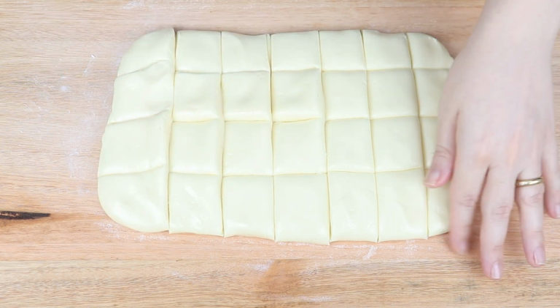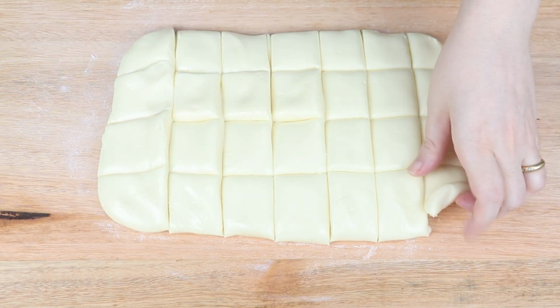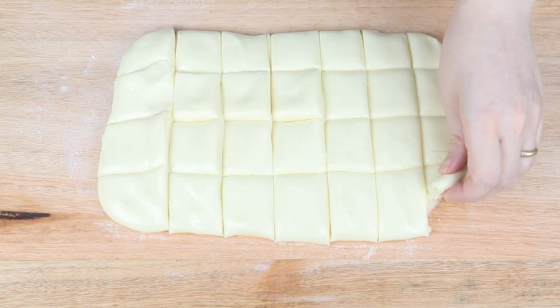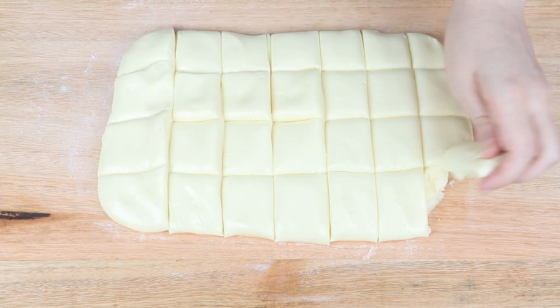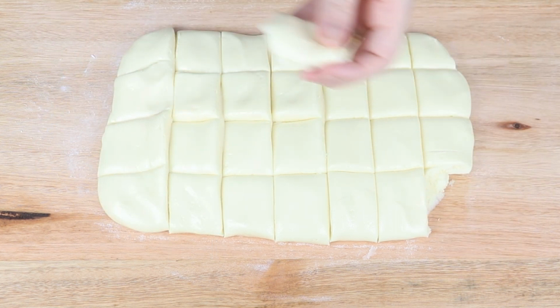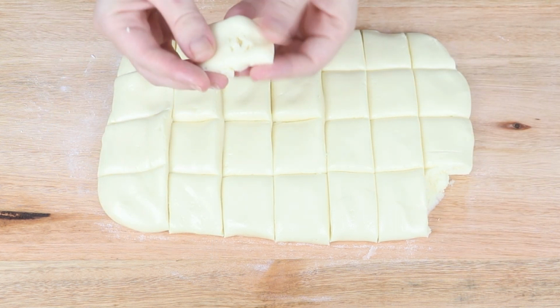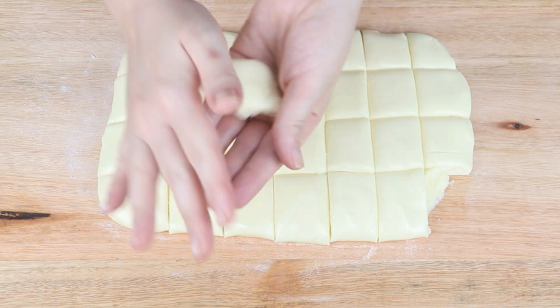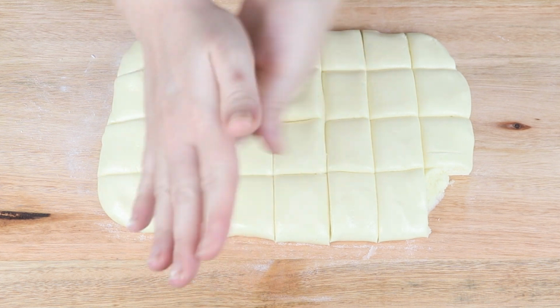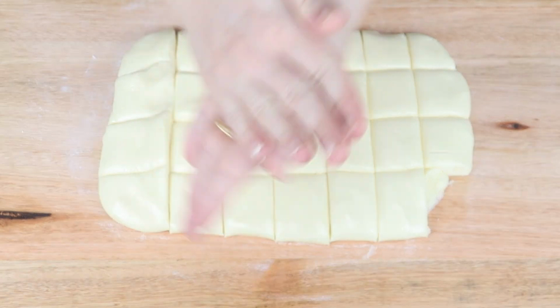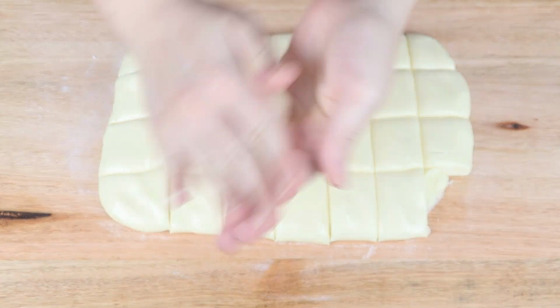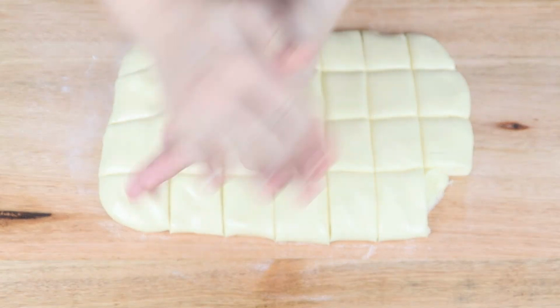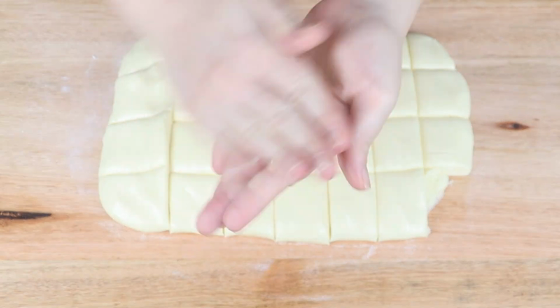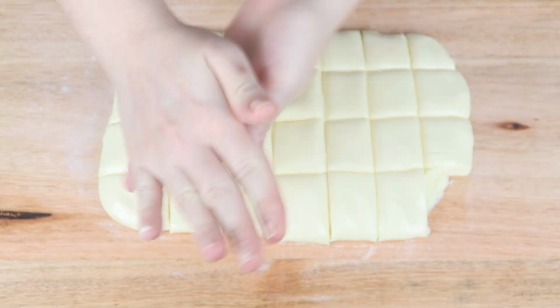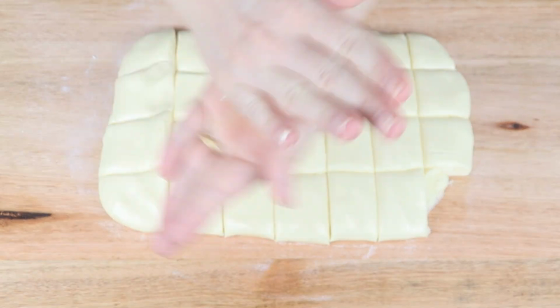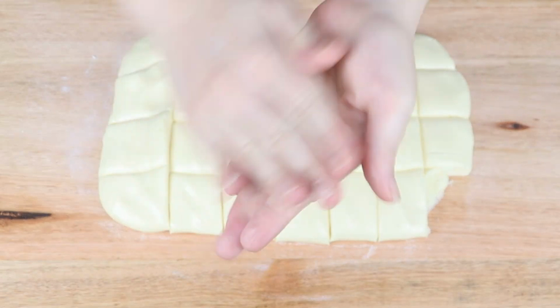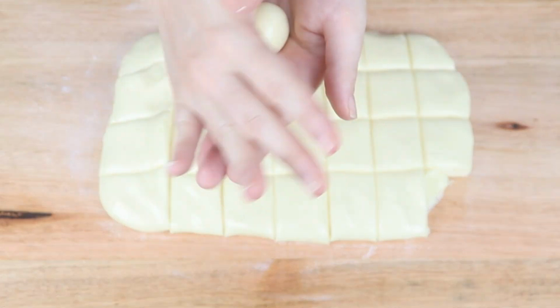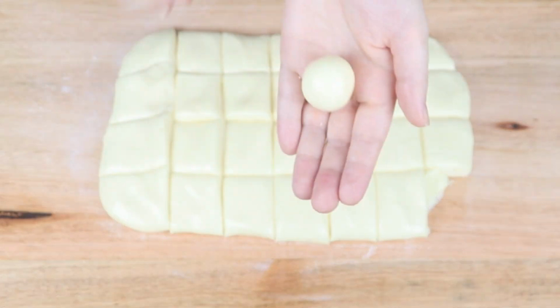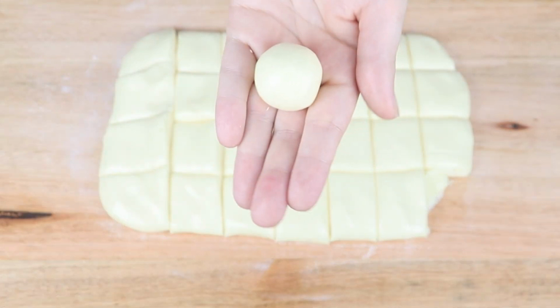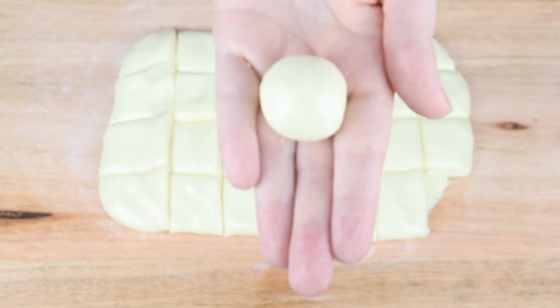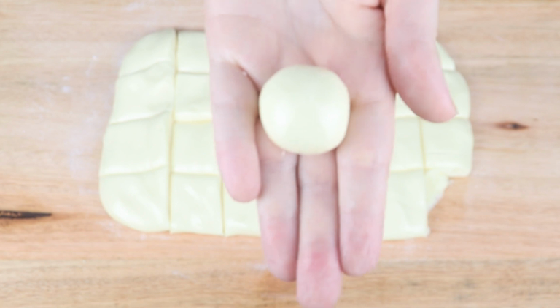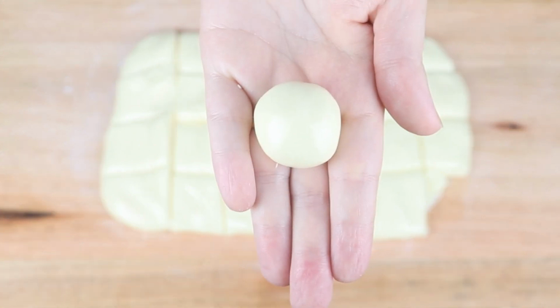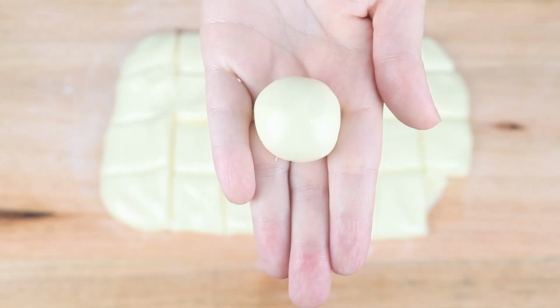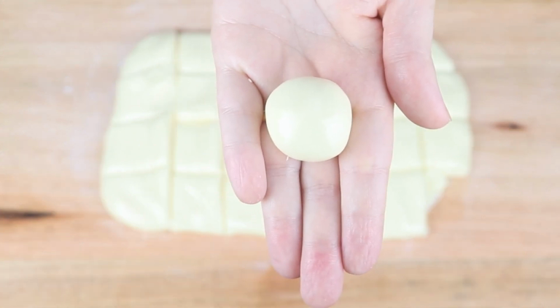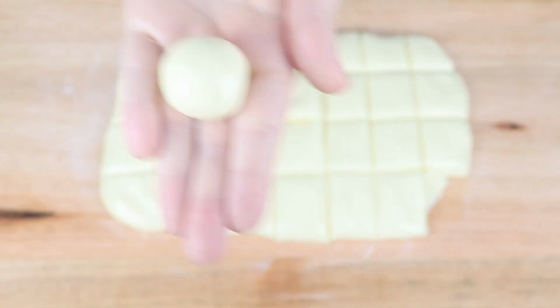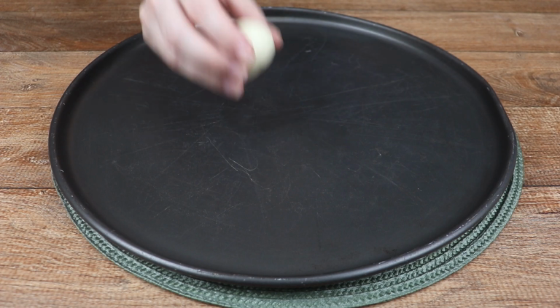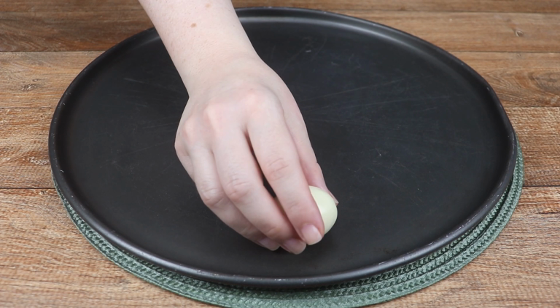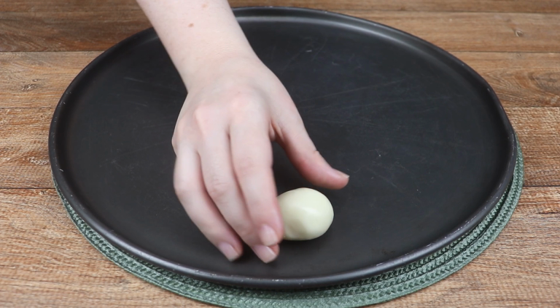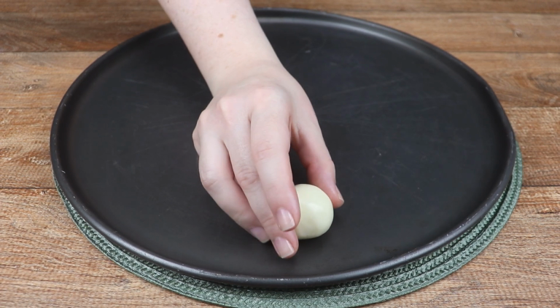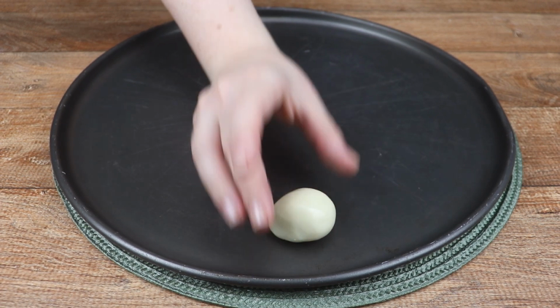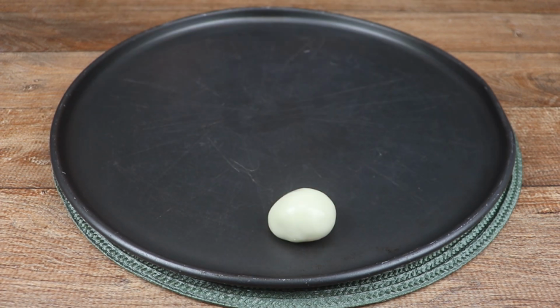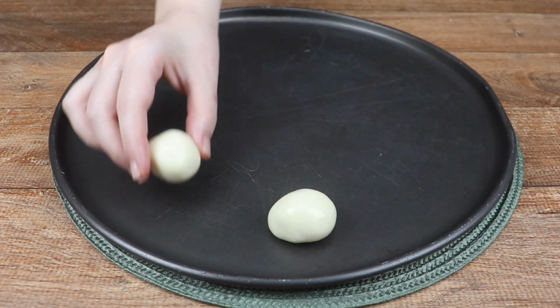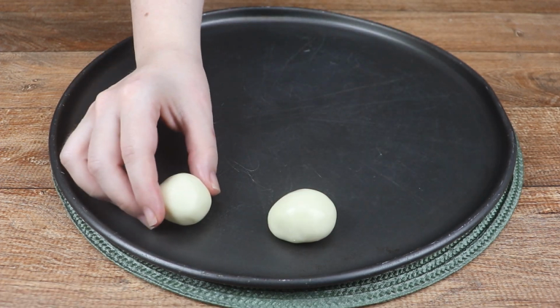After that, take a portion and make balls like this. It's super simple and quick. A great option for afternoon coffee. But tell me, what kind of recipes do you usually make for afternoon coffee?